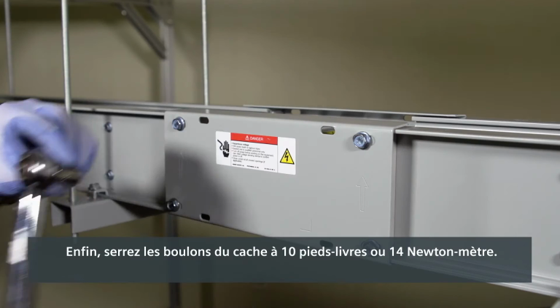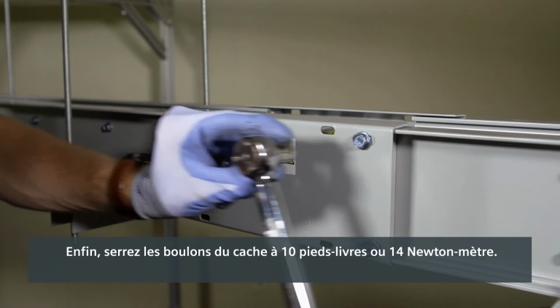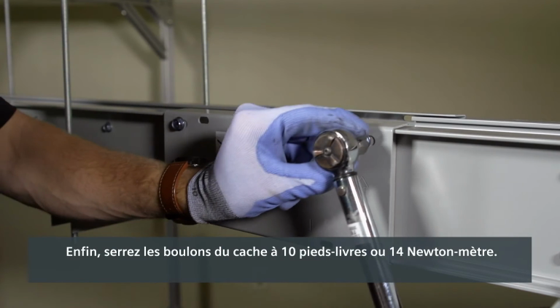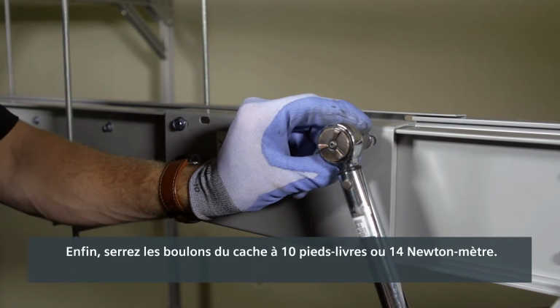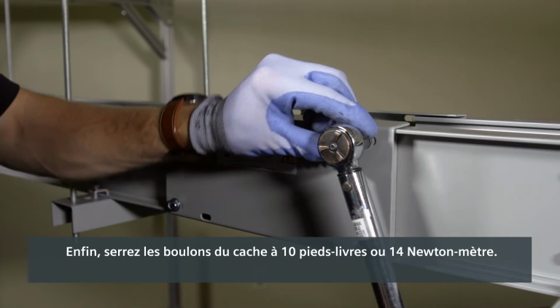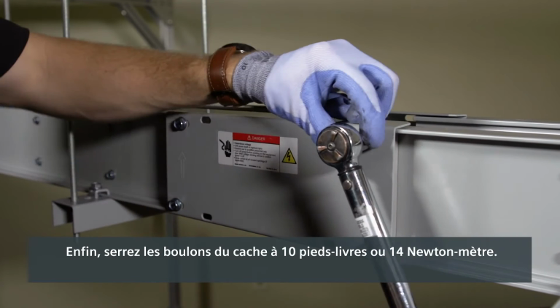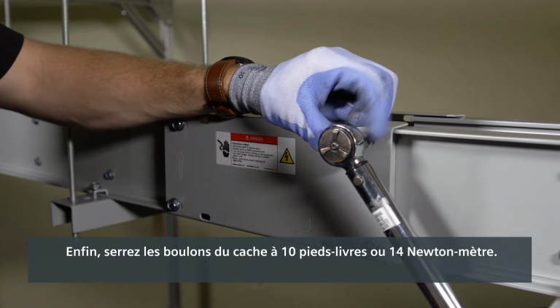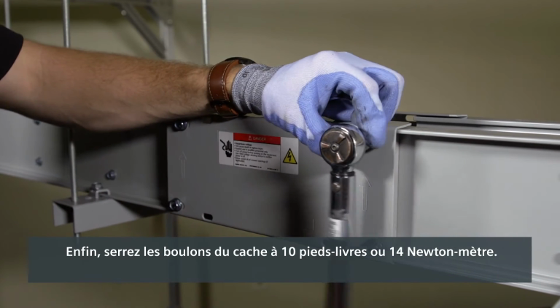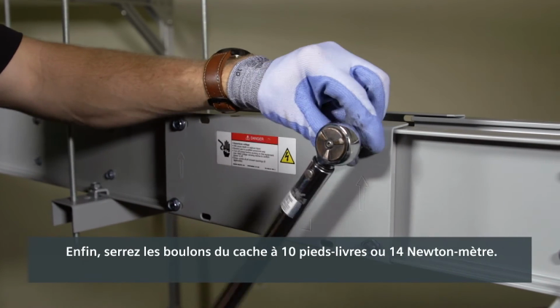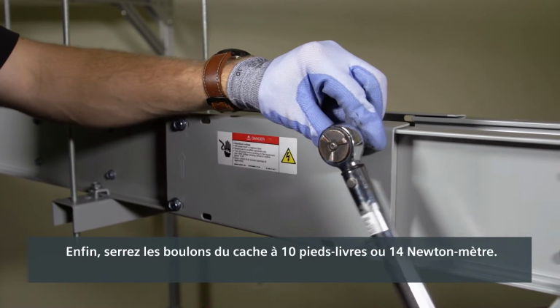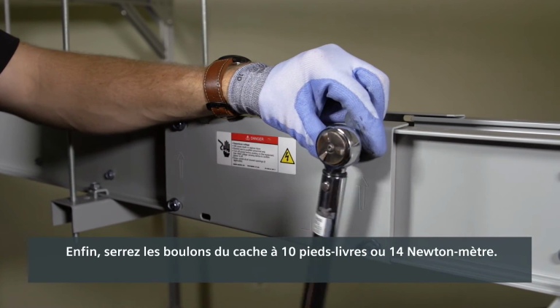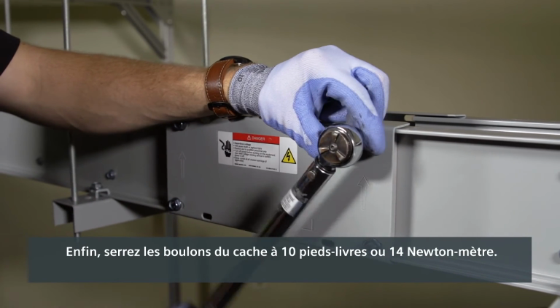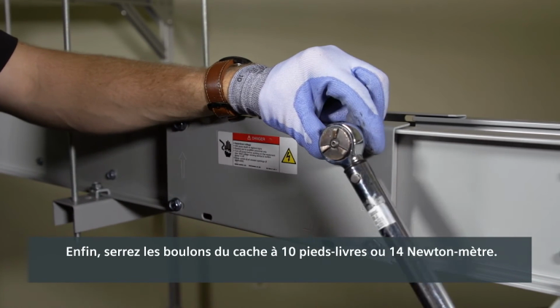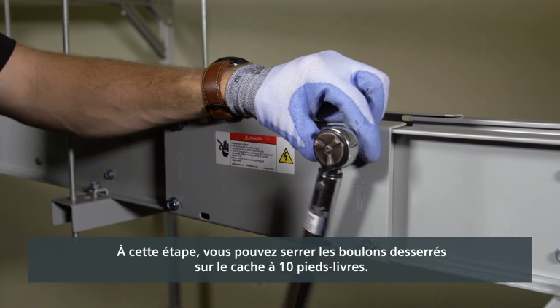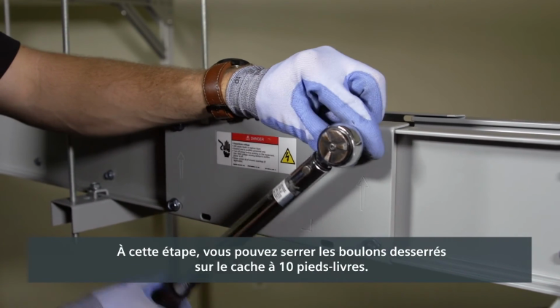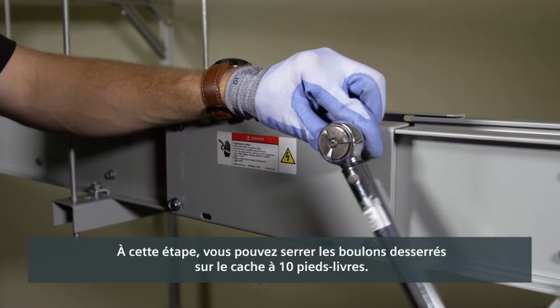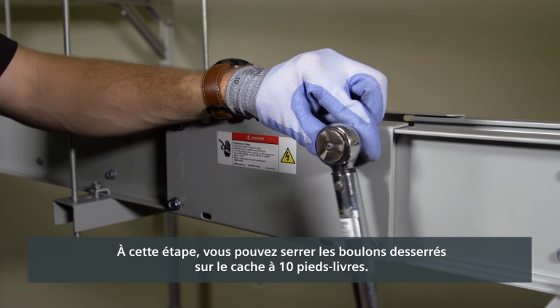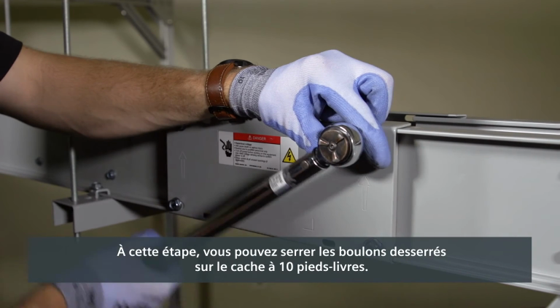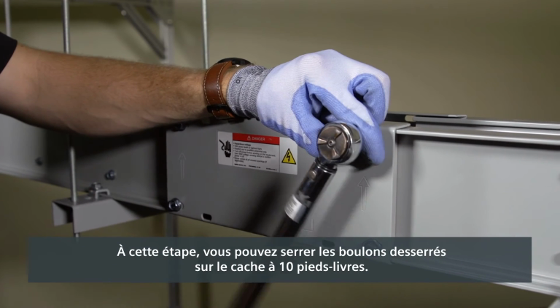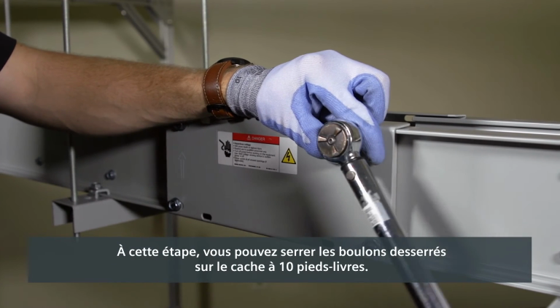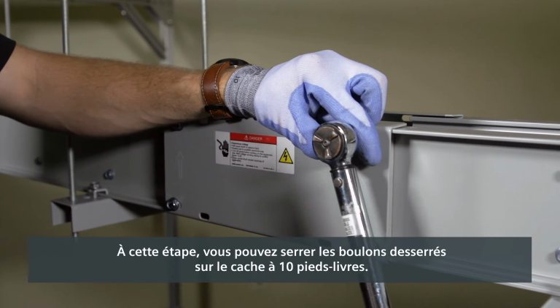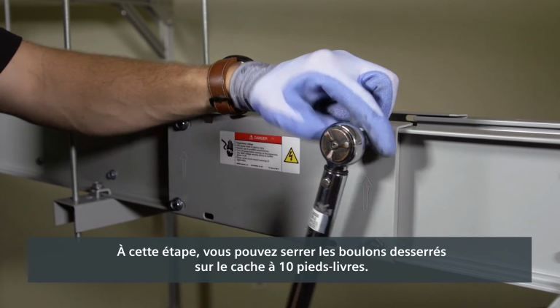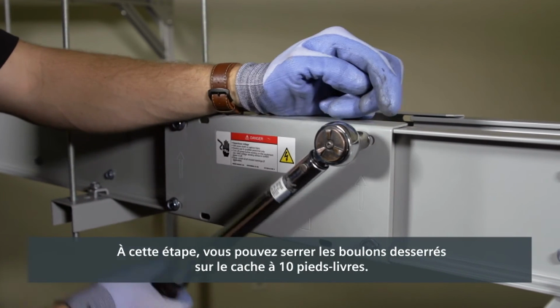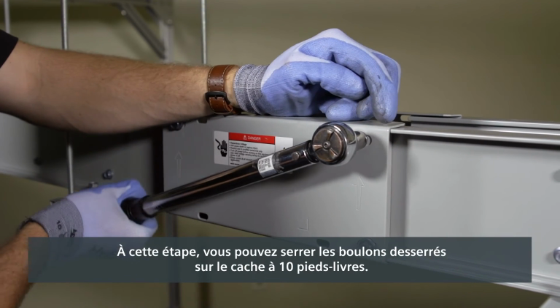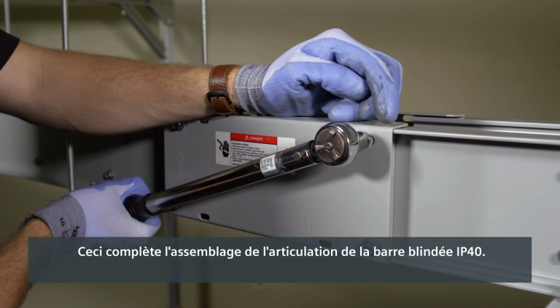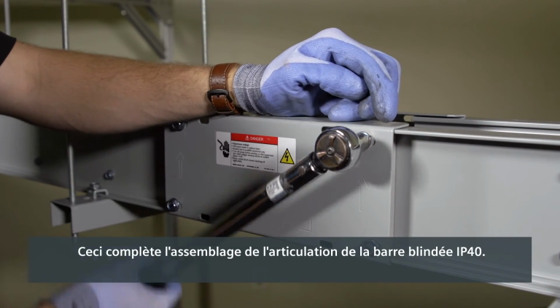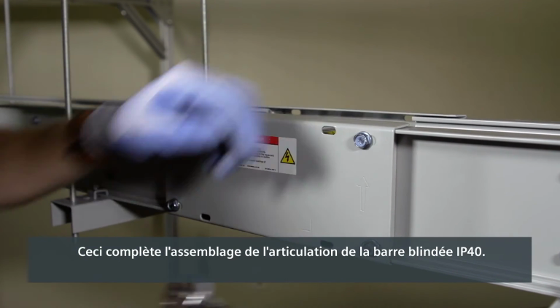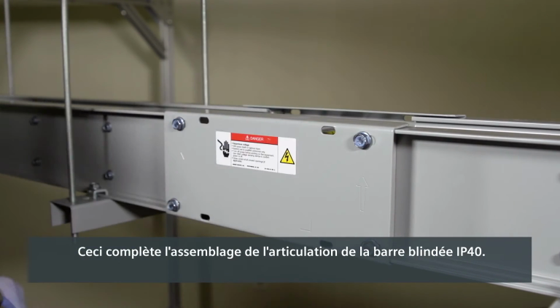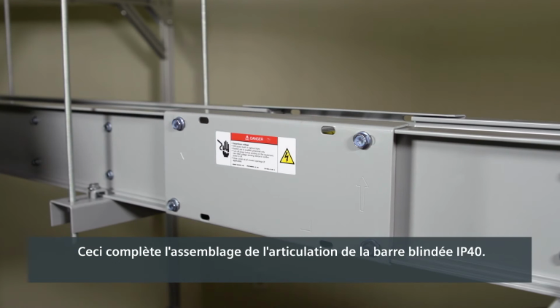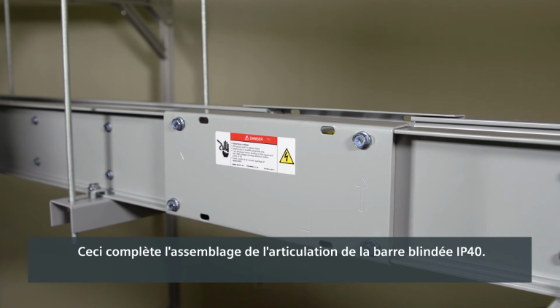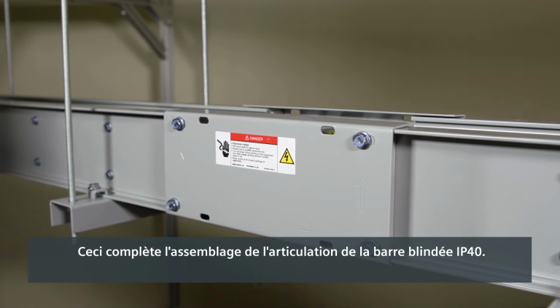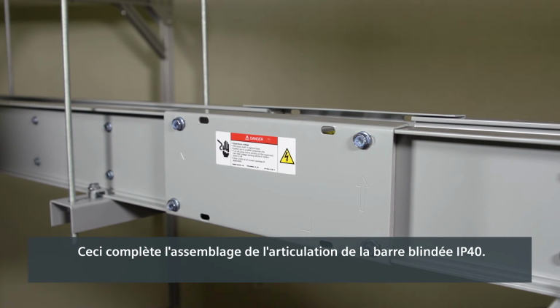Finally, torque the joint cover bolts to 10 foot-pounds or 14 newton meters. At this point, you may torque the loose bolts on the joint covers to 10 foot-pounds. This completes the assembly of the IP40 busway joint.